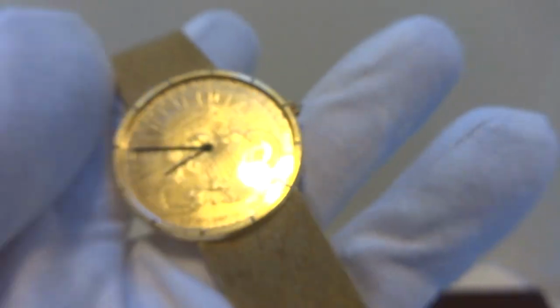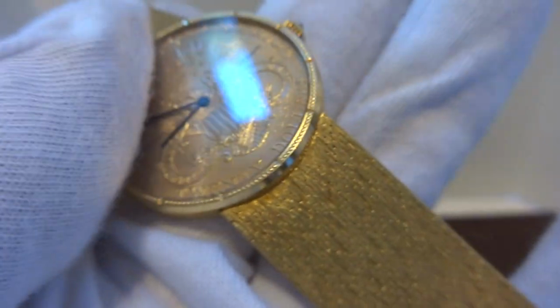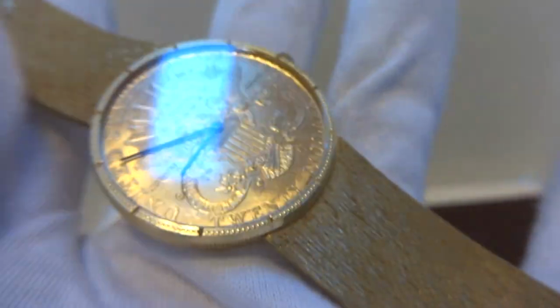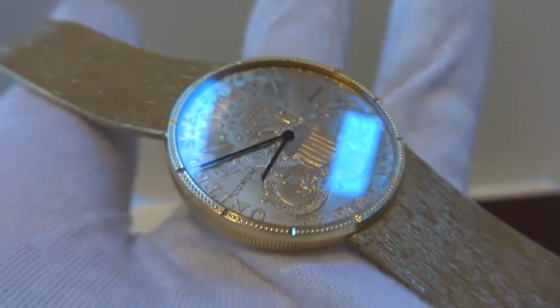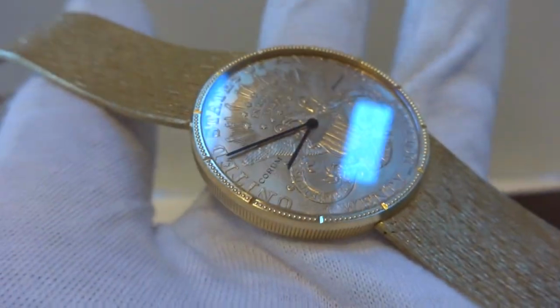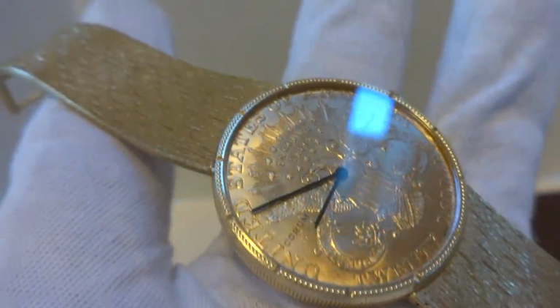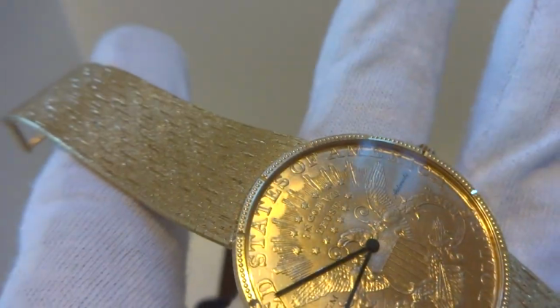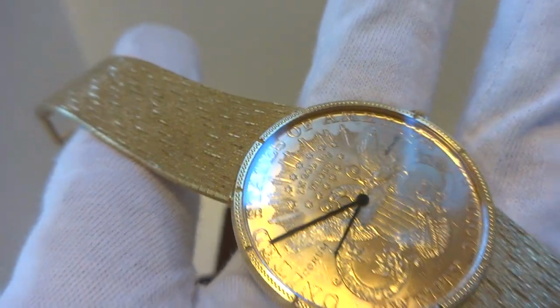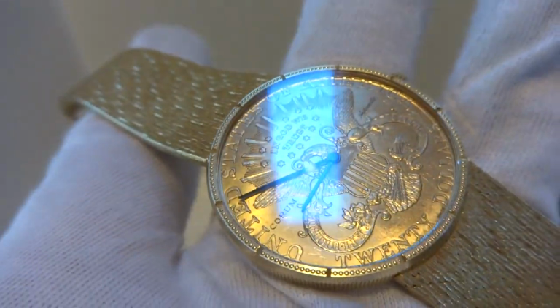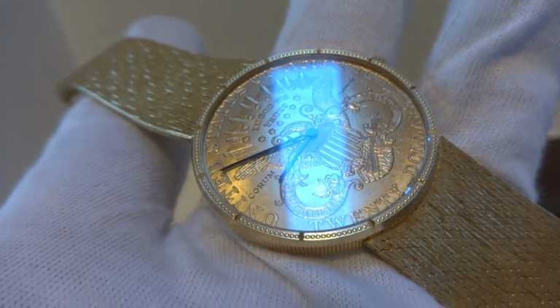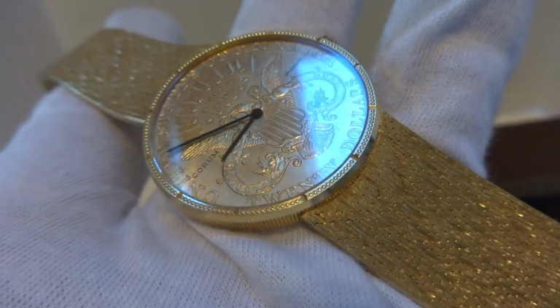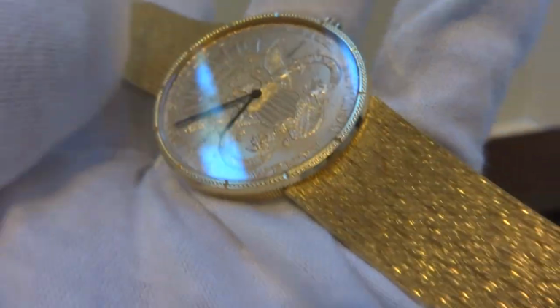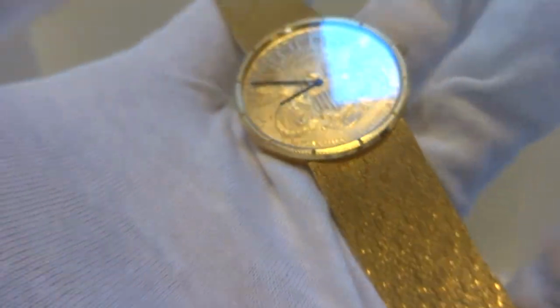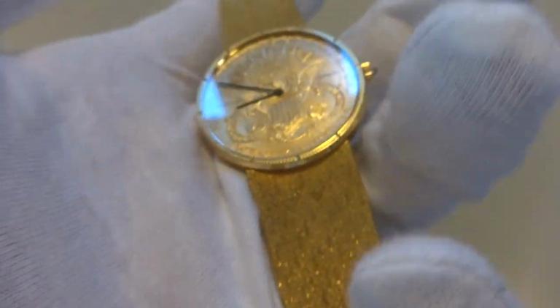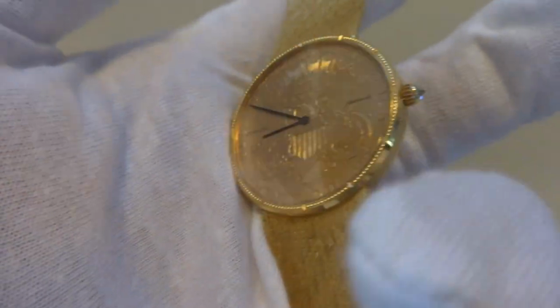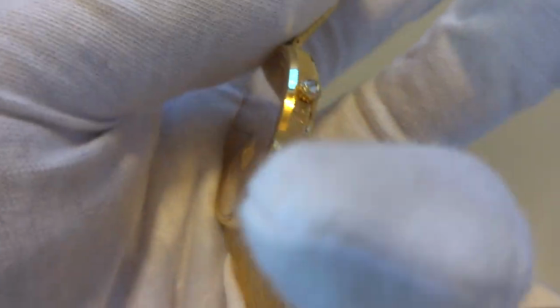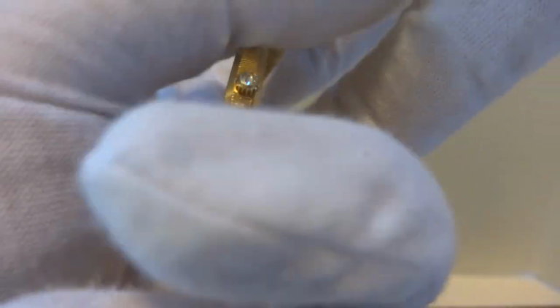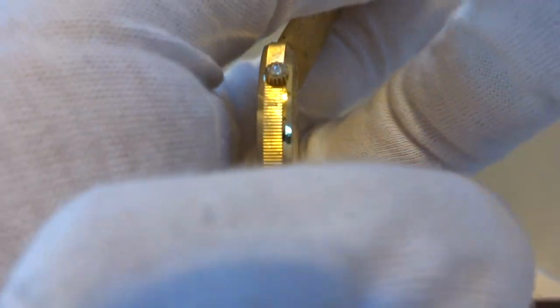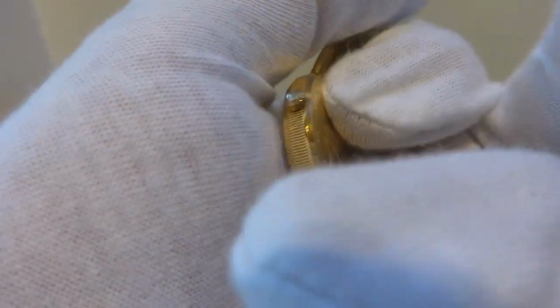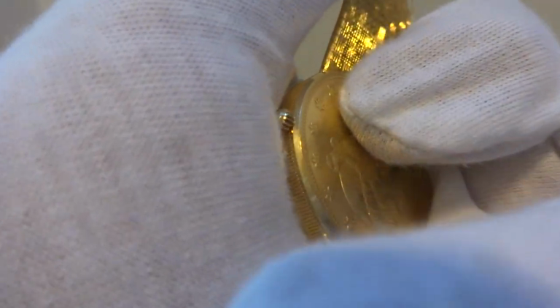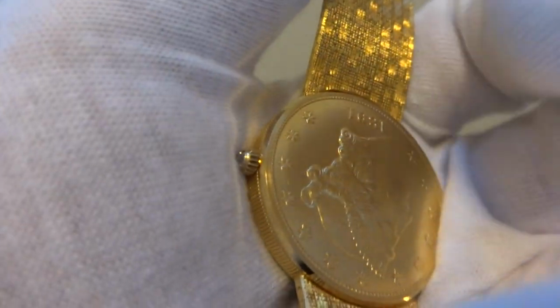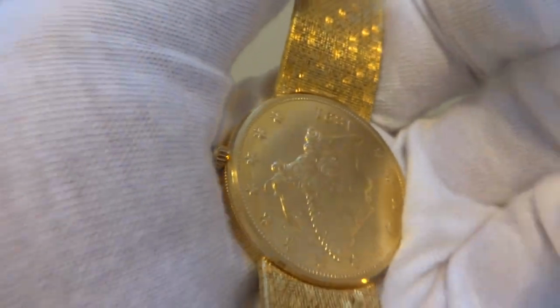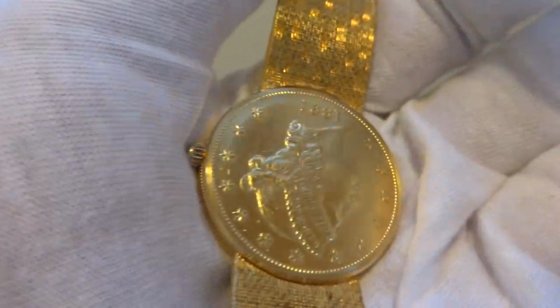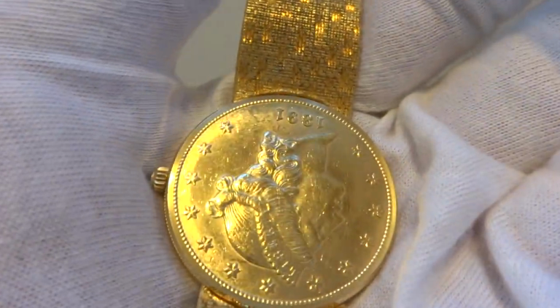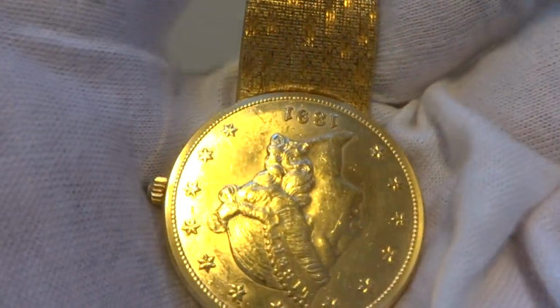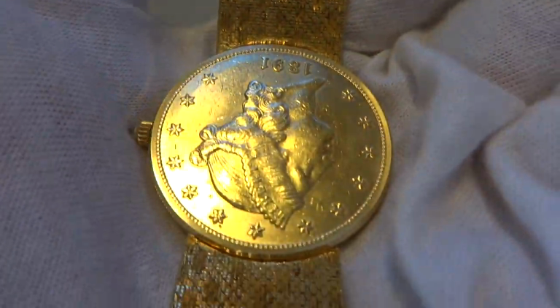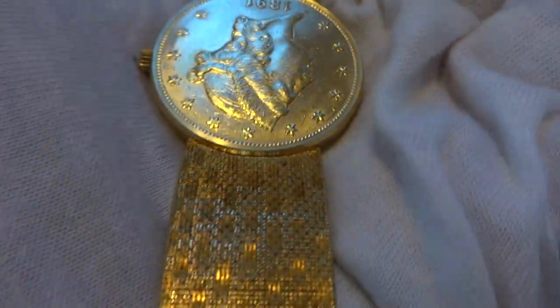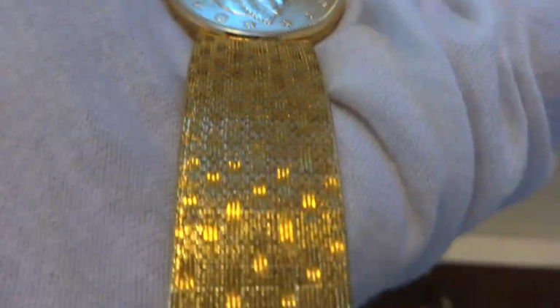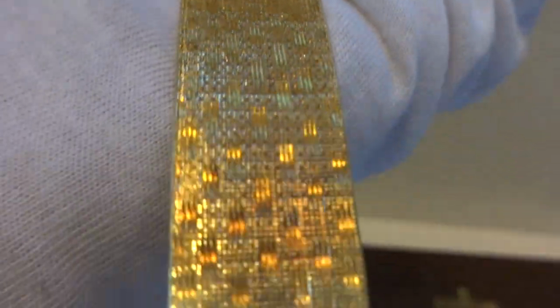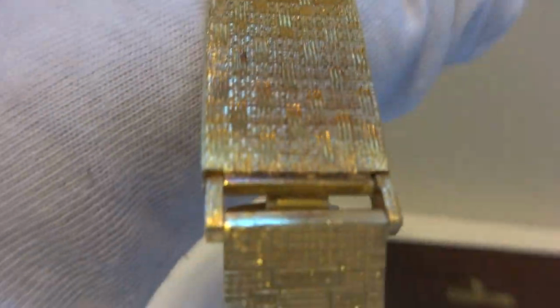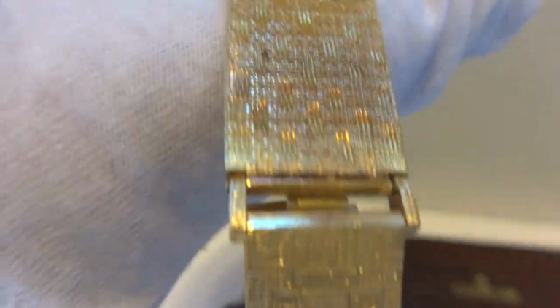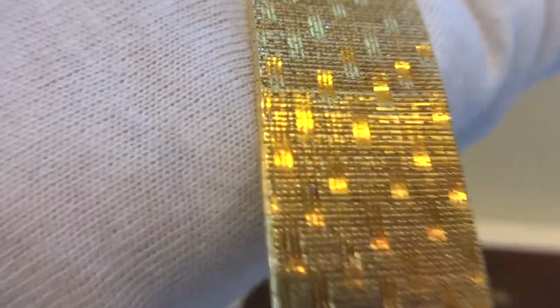Absolutely impeccable condition. I really do not think that this watch was worn. Maybe someone put it on a time or two and it sat in the box, because it is just pristine.